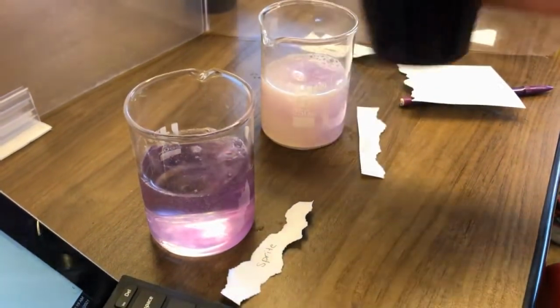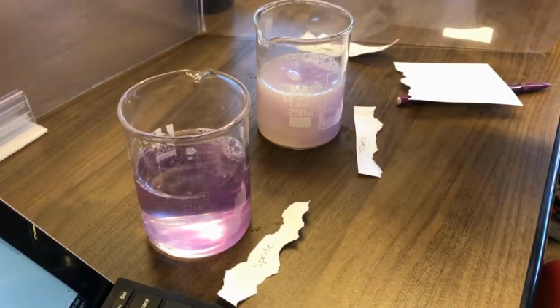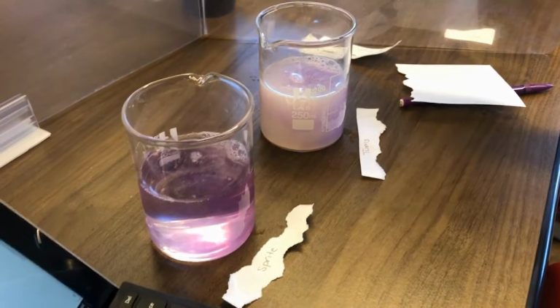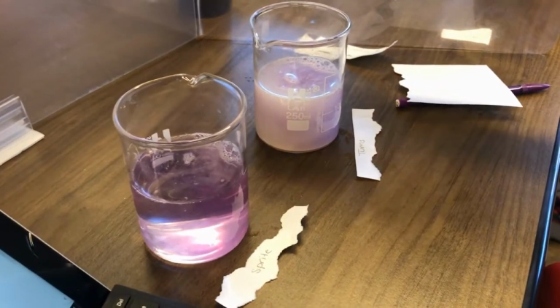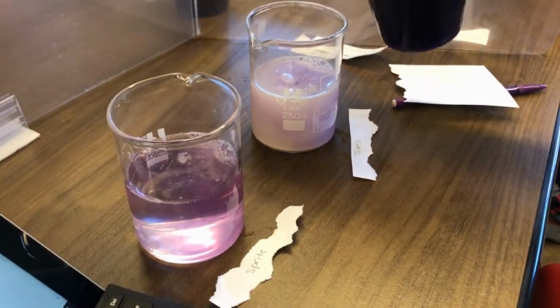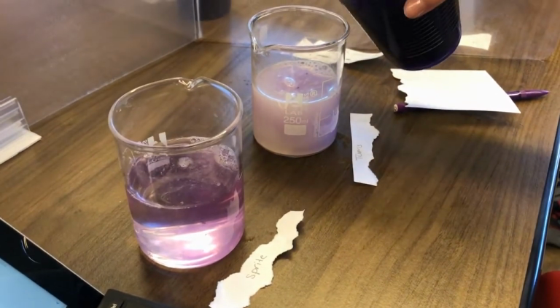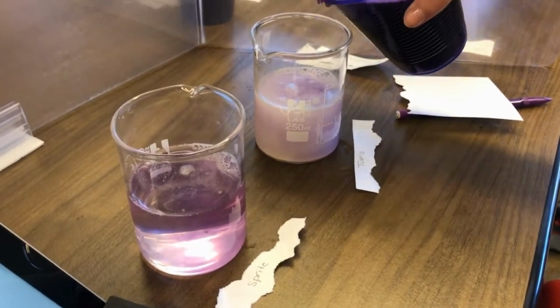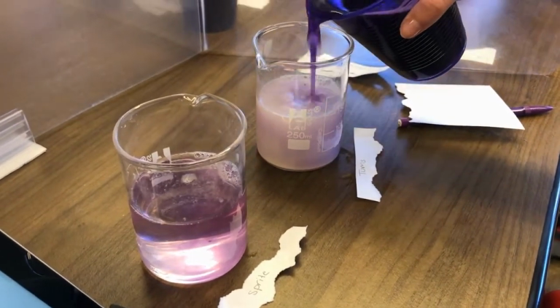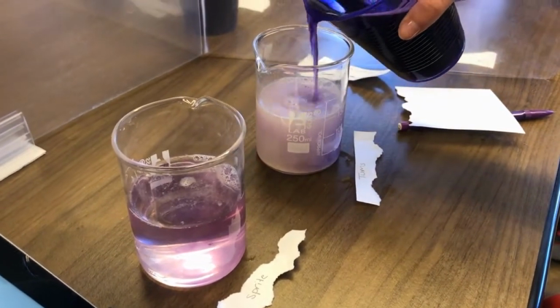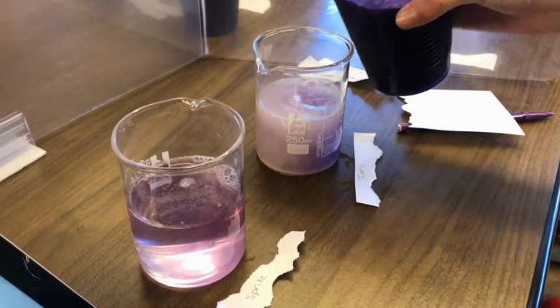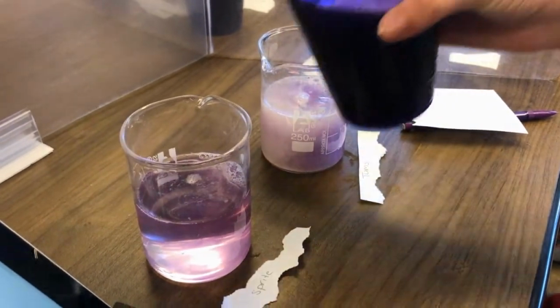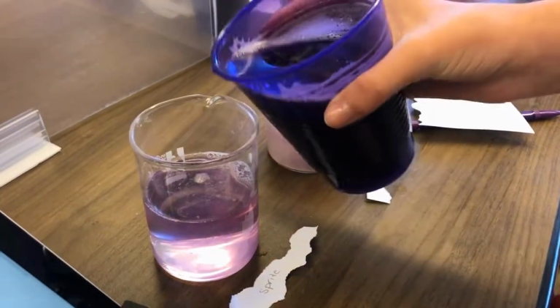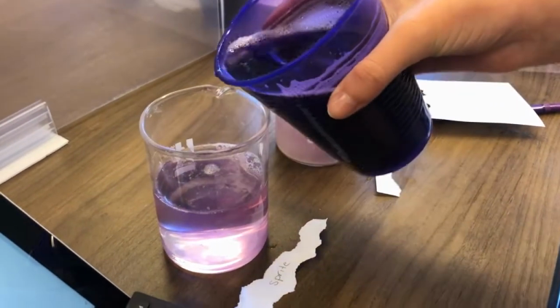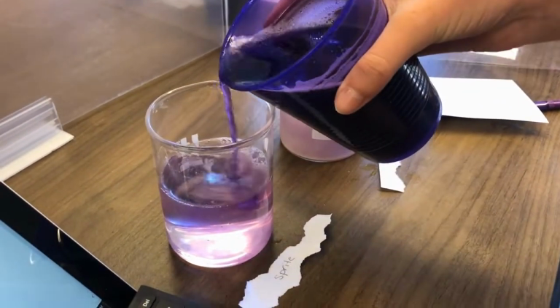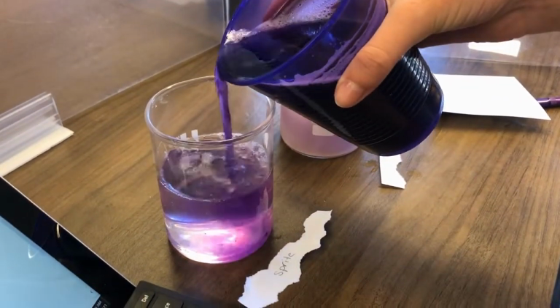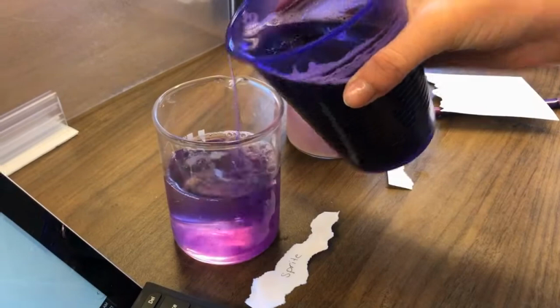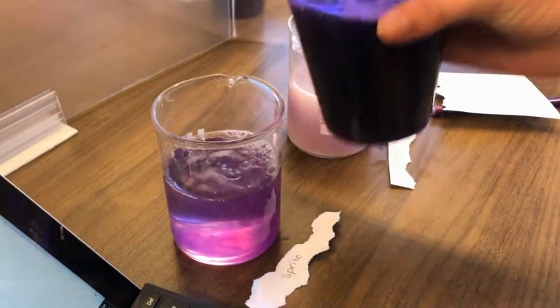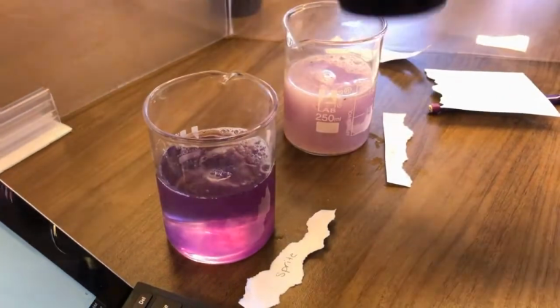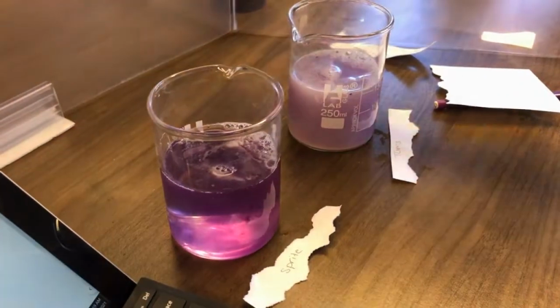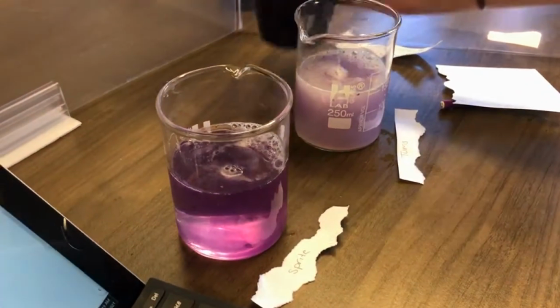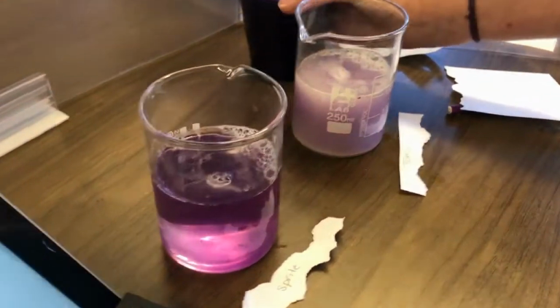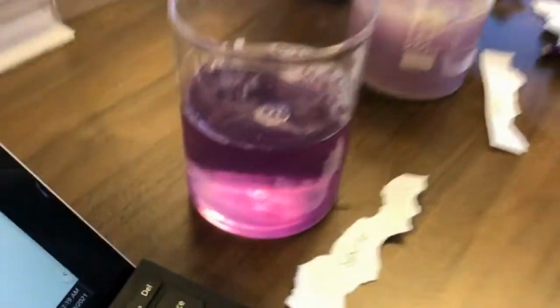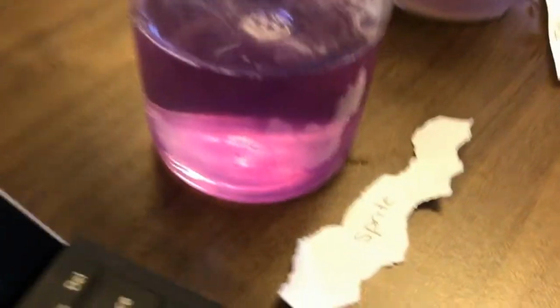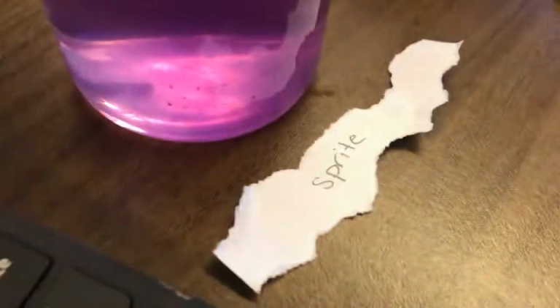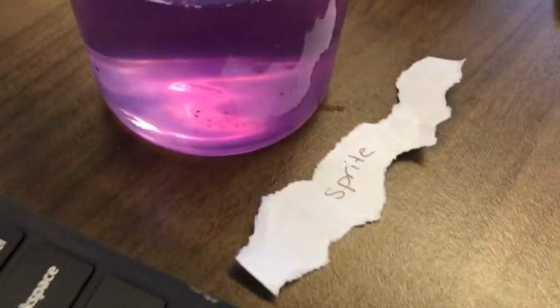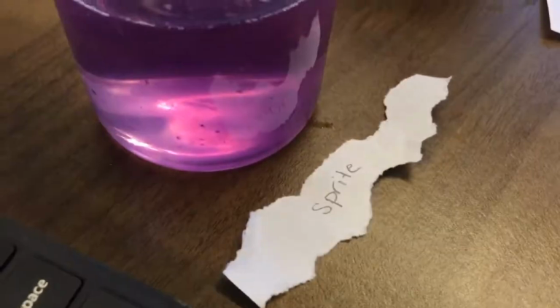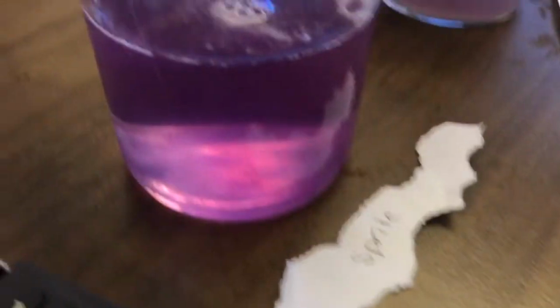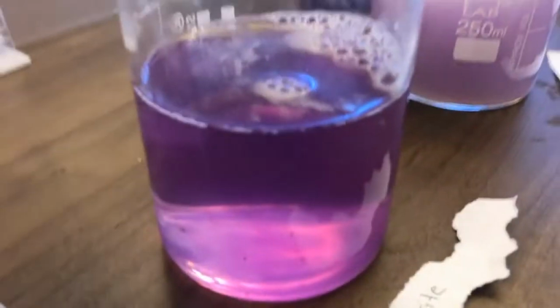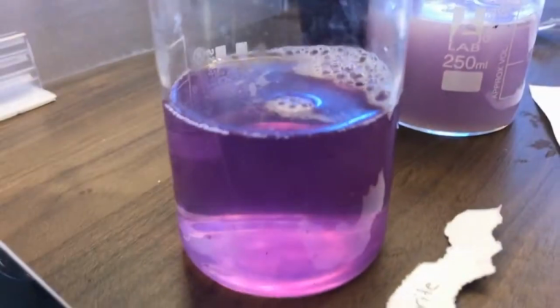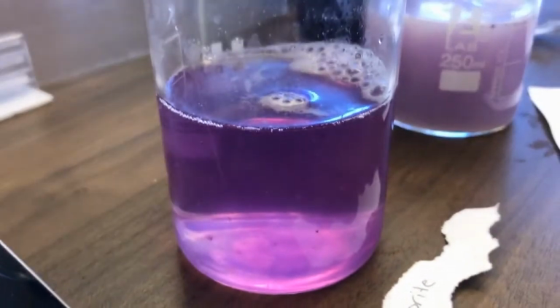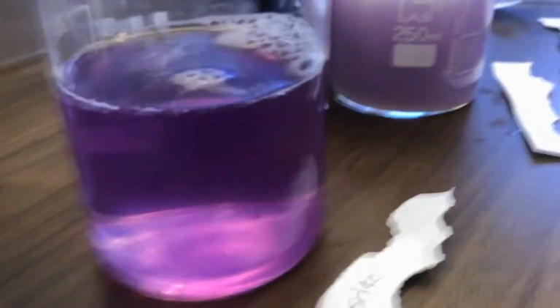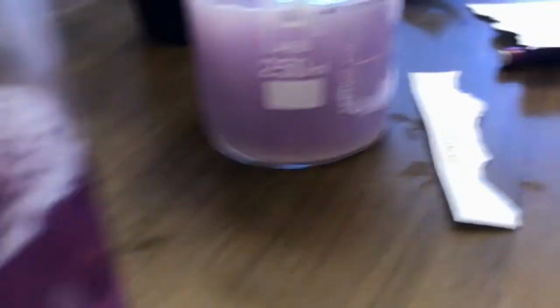On the right here we have some Tums tablets that have been crushed up, and on the left we have Sprite. Adding a little bit more to really be able to see that color — you can see the Sprite is more of a pink color.